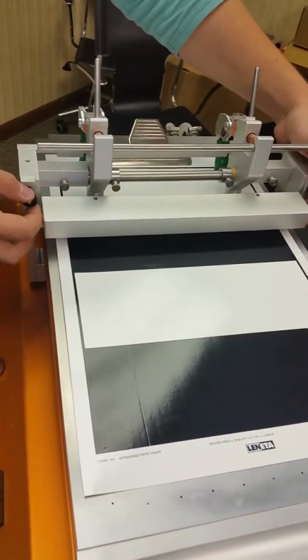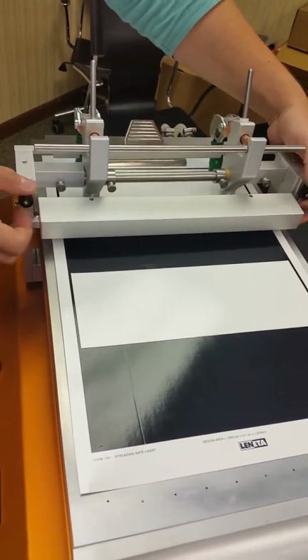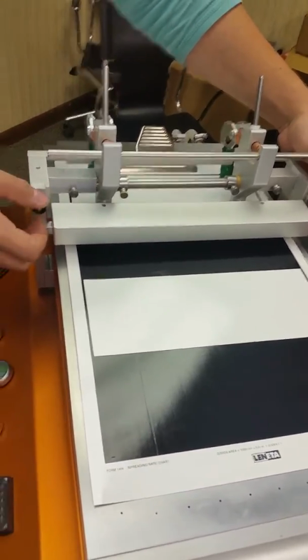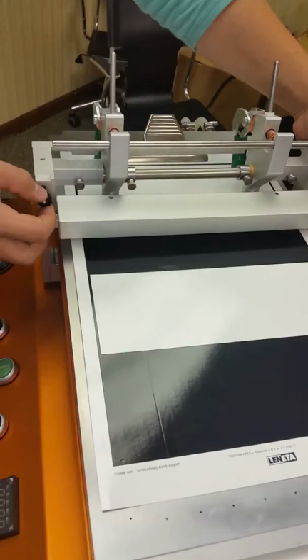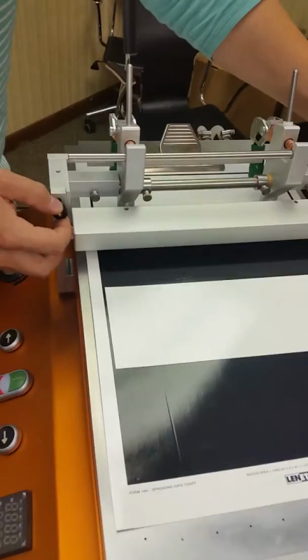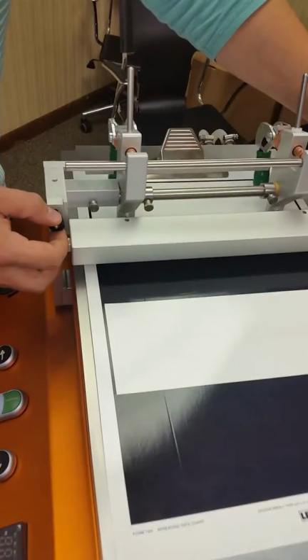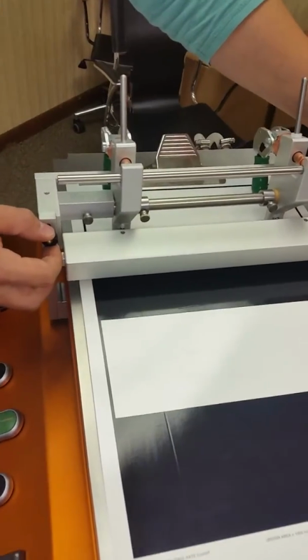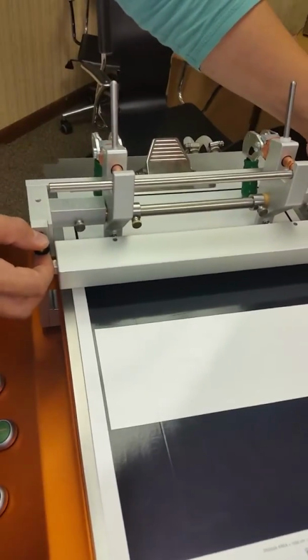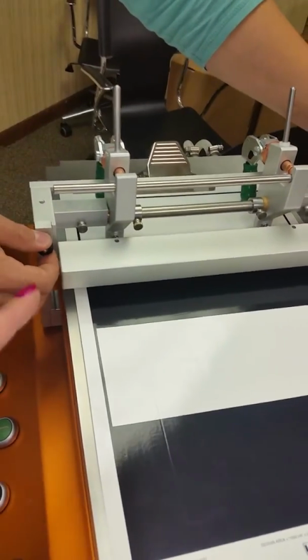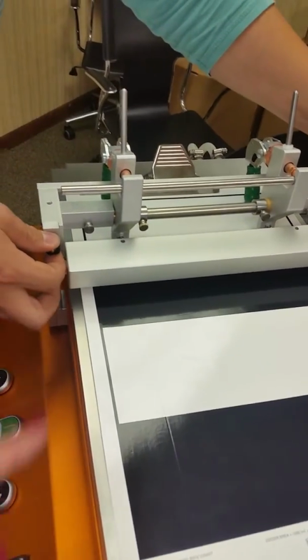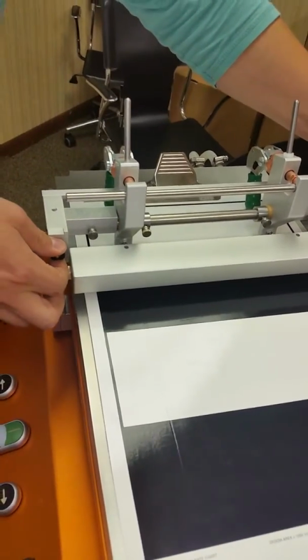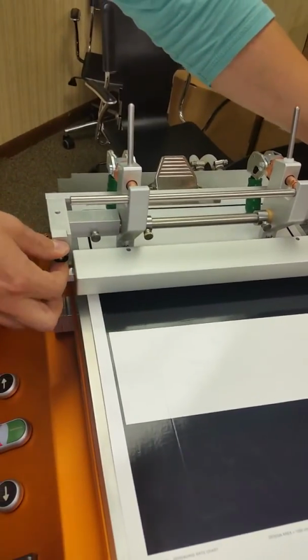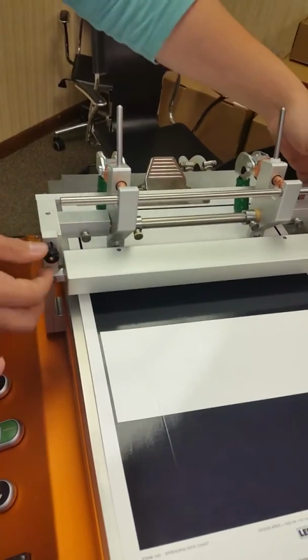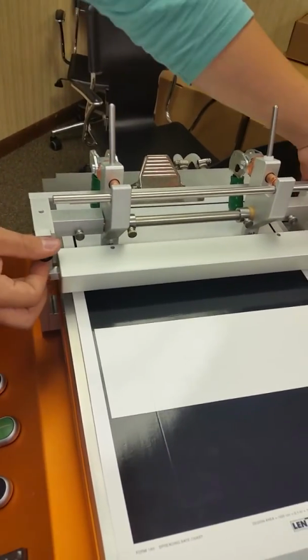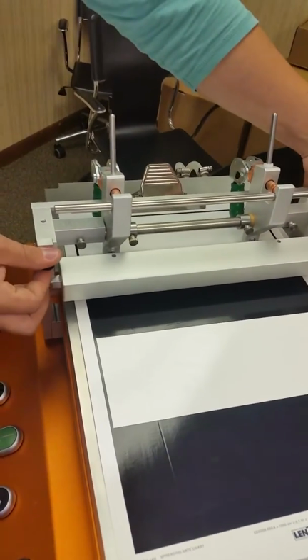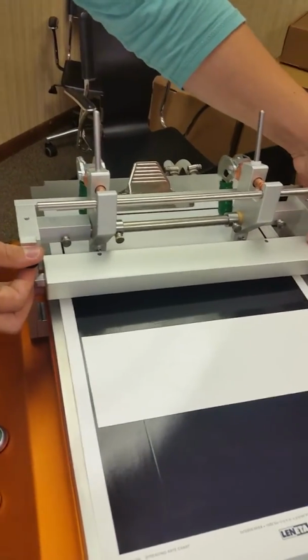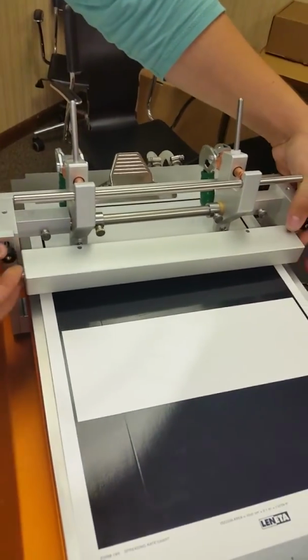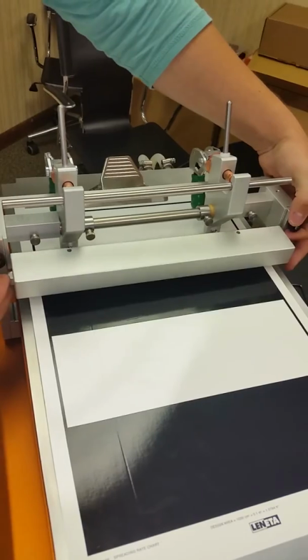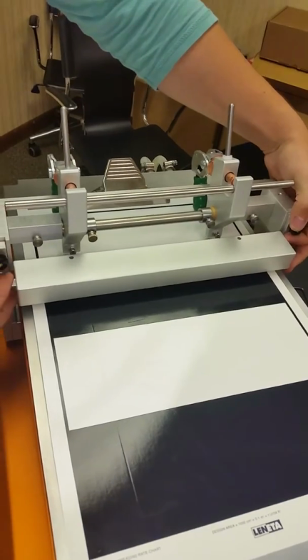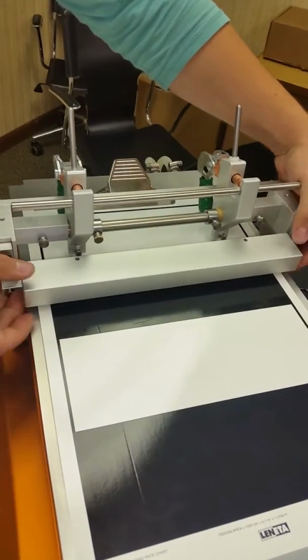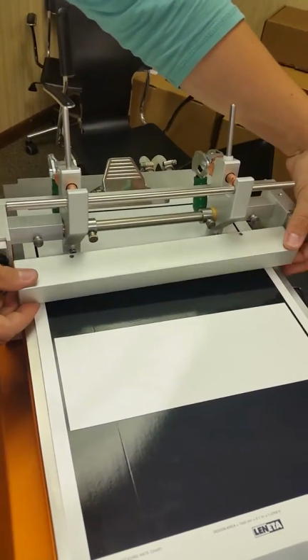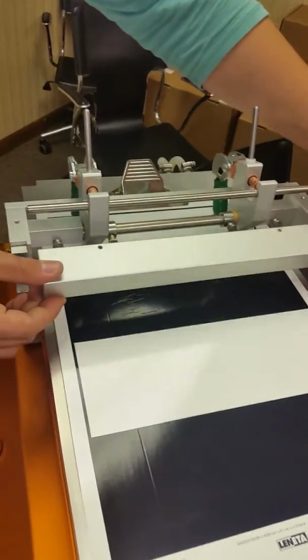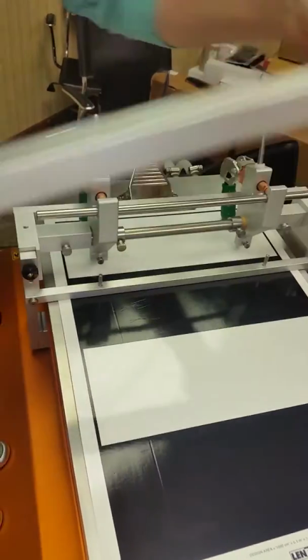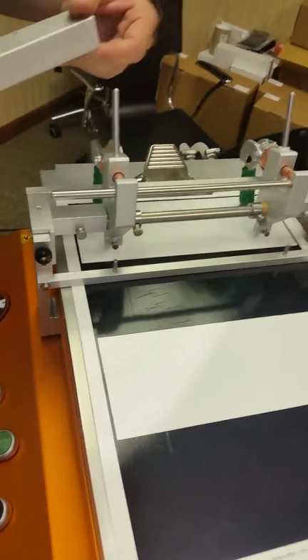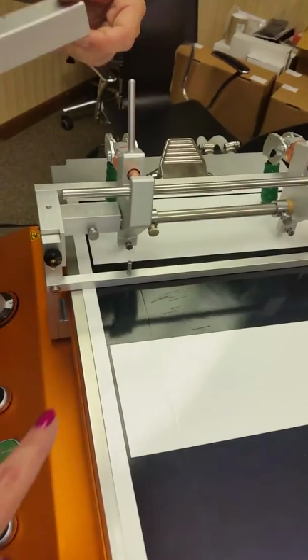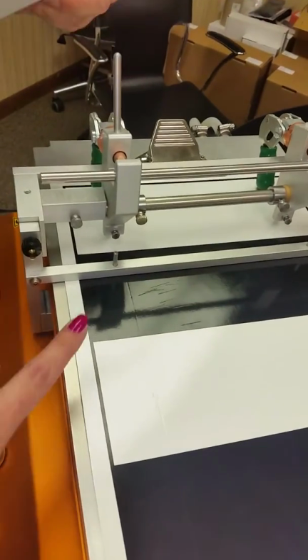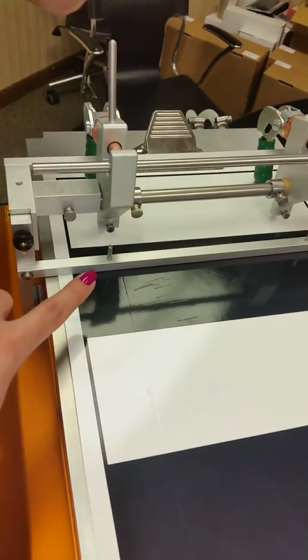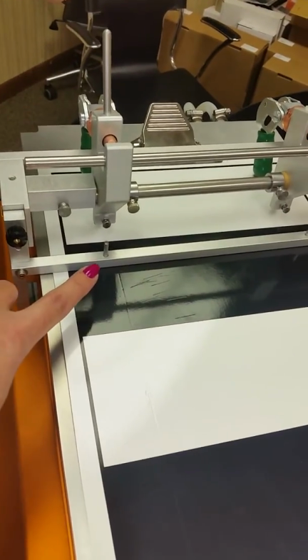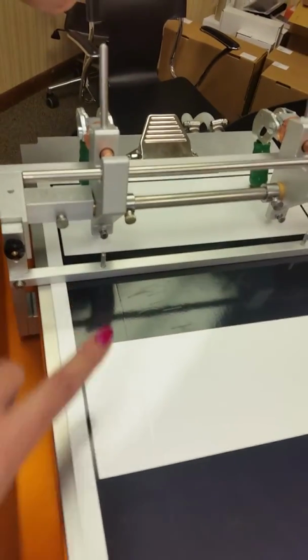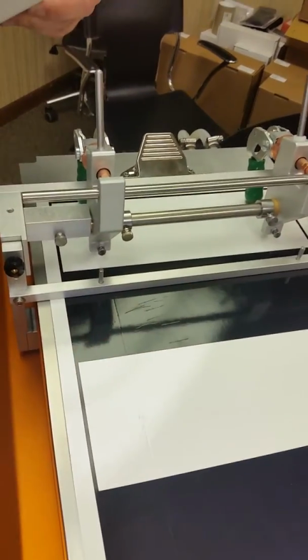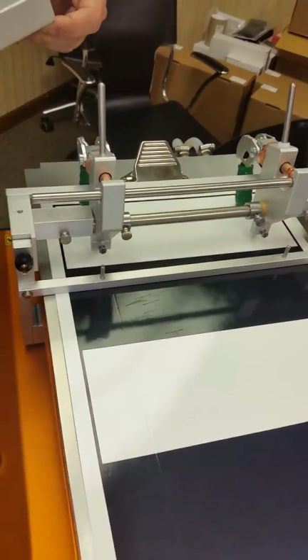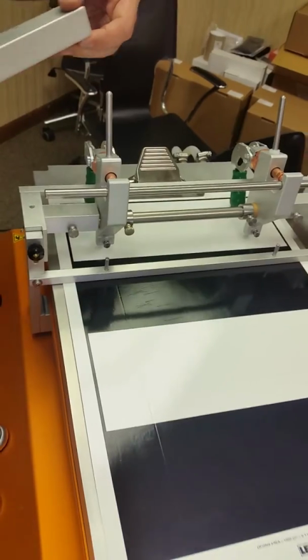As you can see, it goes right onto the pins on the table. Lift it up — show them where you installed it. Right here. Apply the weight down.